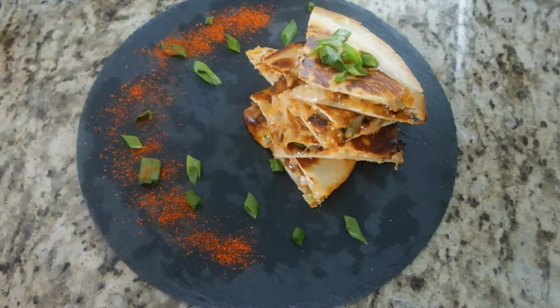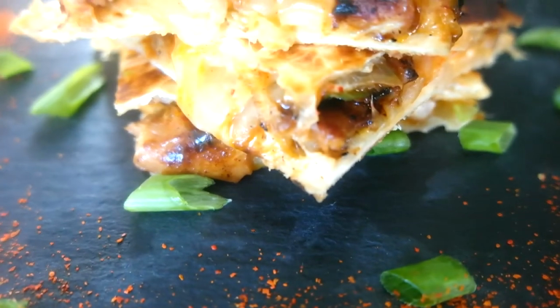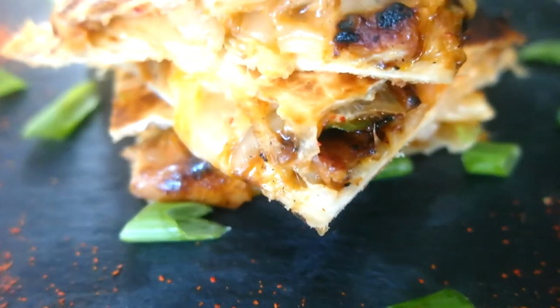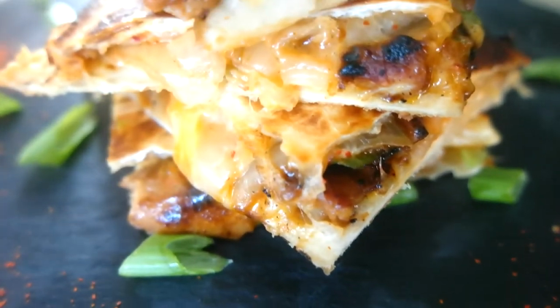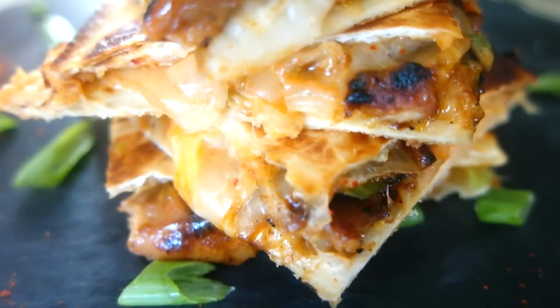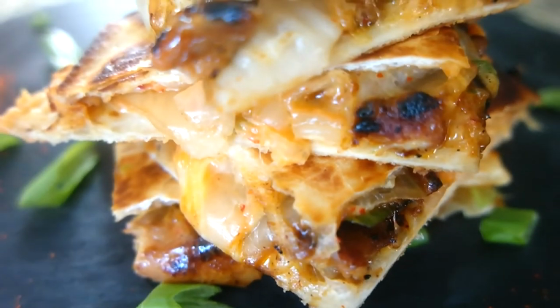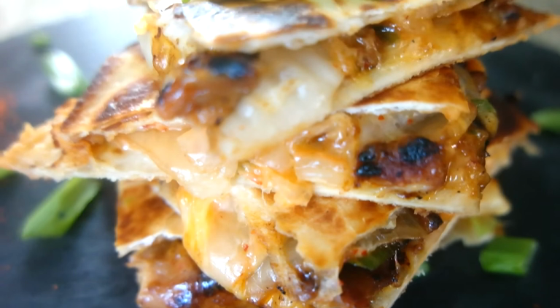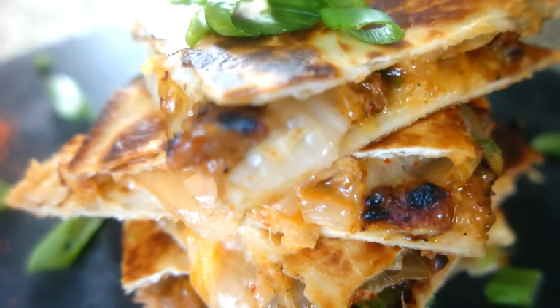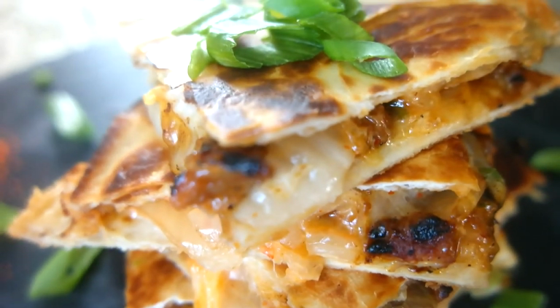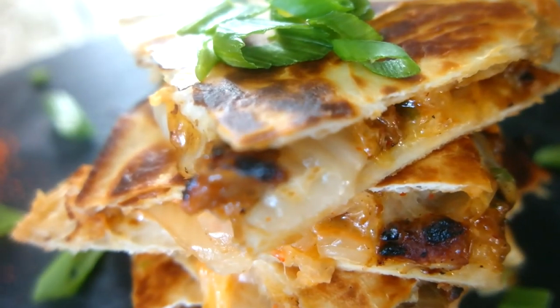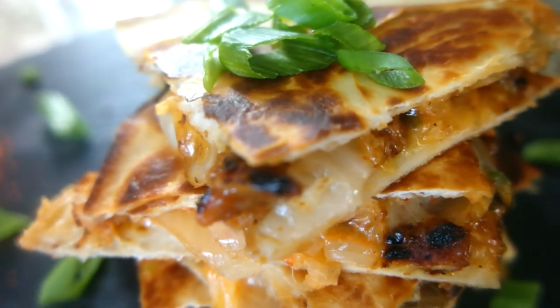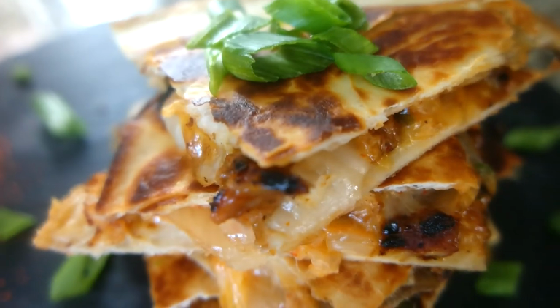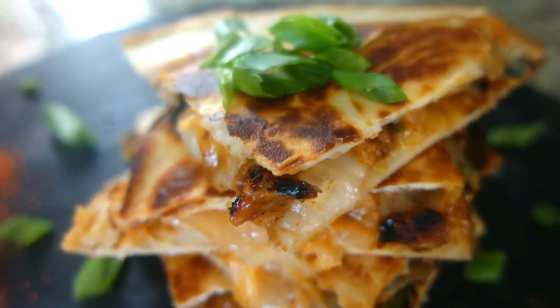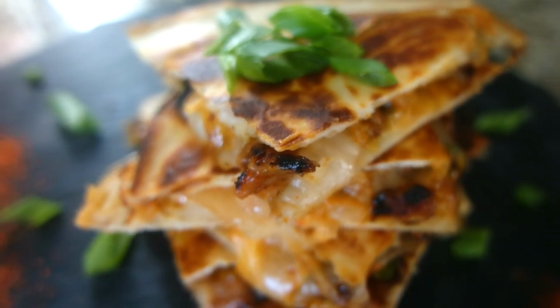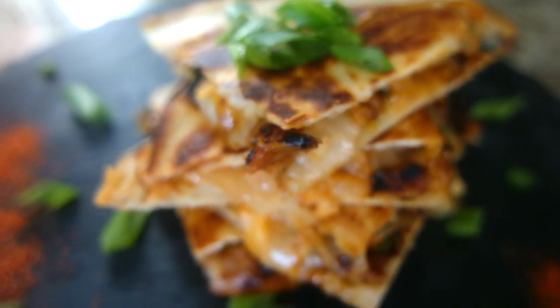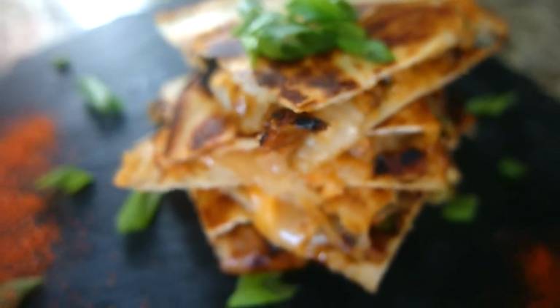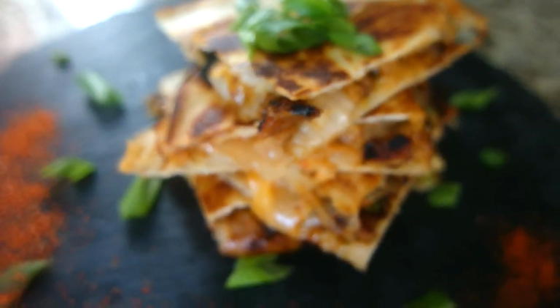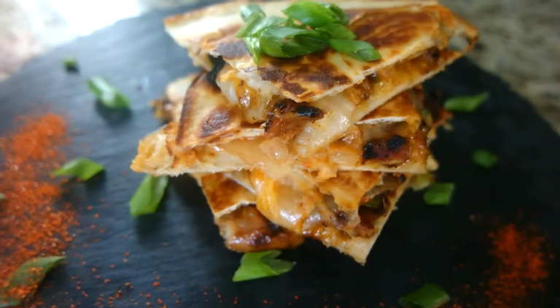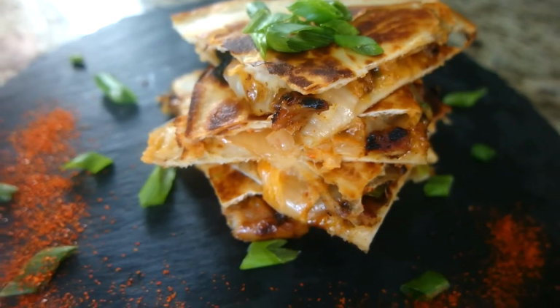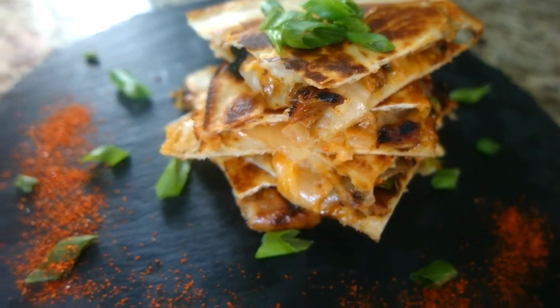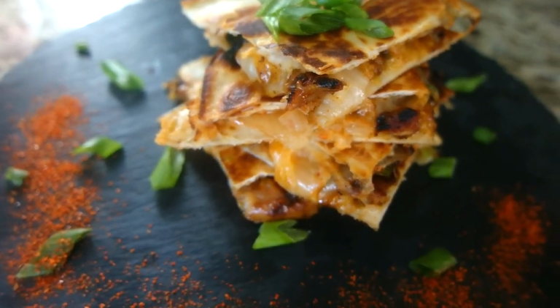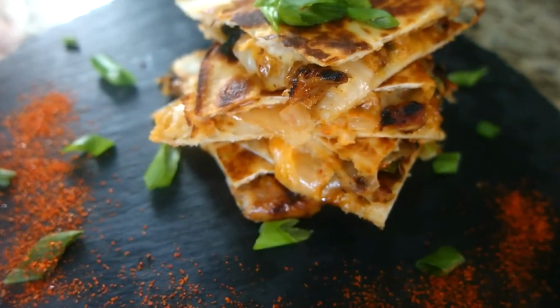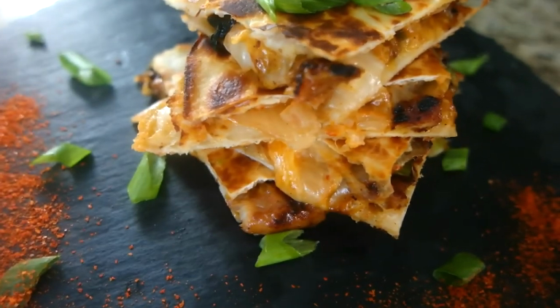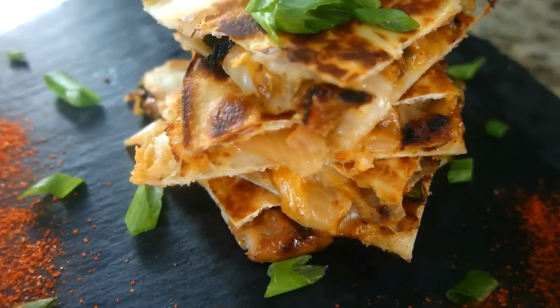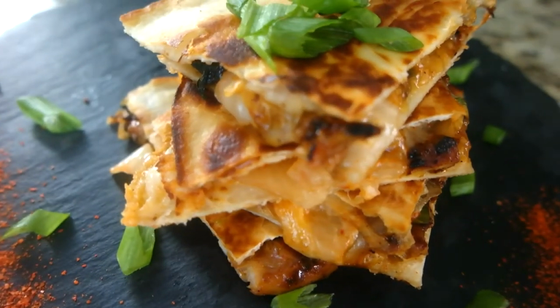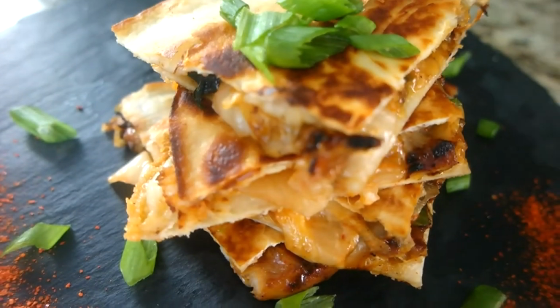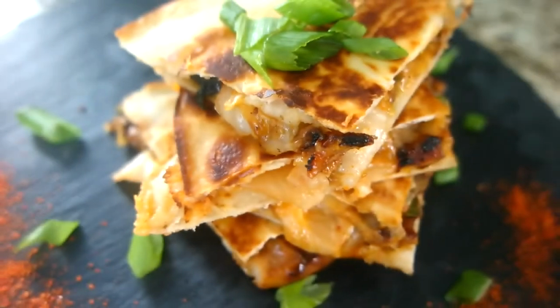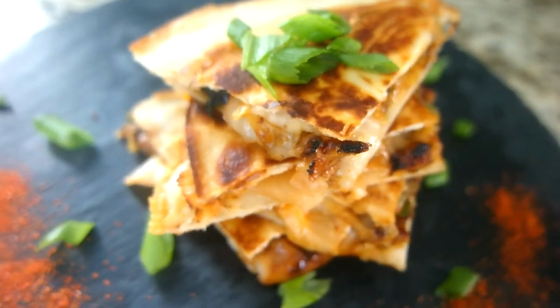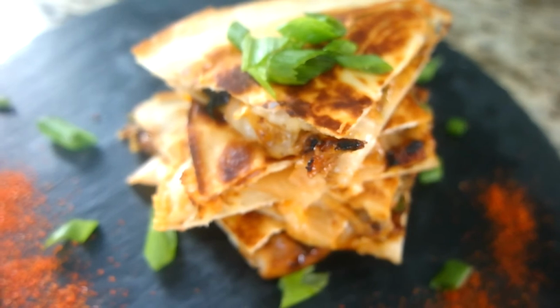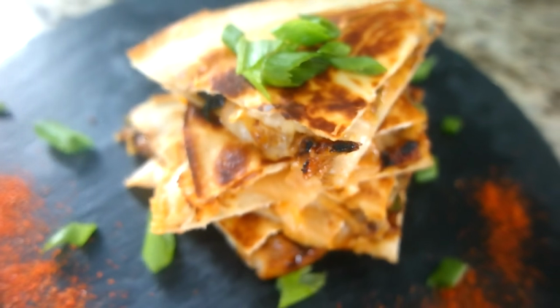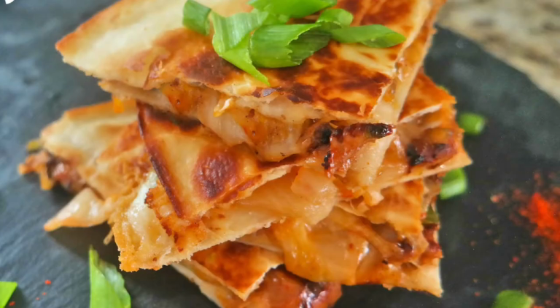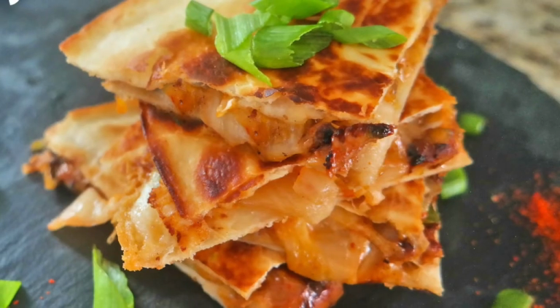If you decide to use the low-carb version of this recipe, it has just two minor tweaks: replacing the sugar with monk fruit sweetener, and replacing the normal tortillas with carb-balanced tortillas. The total carb count is about 13 grams net carbs.